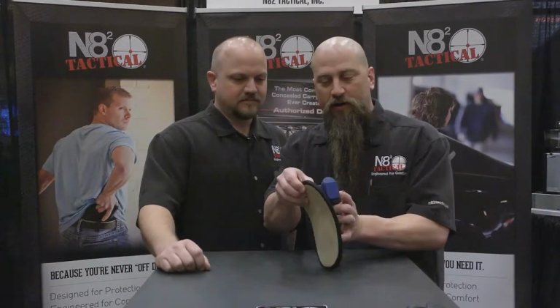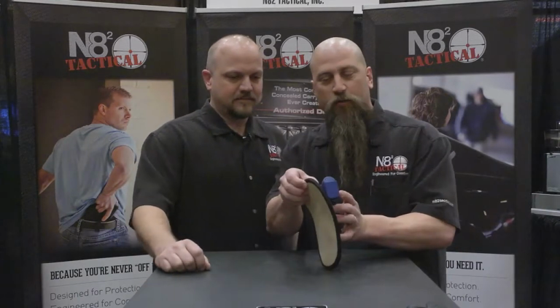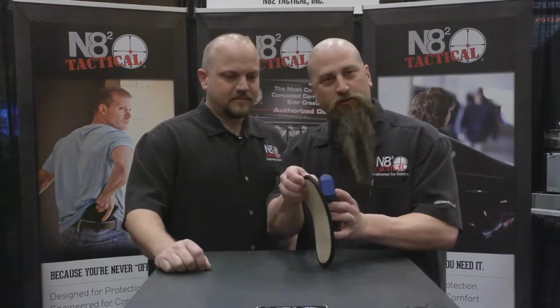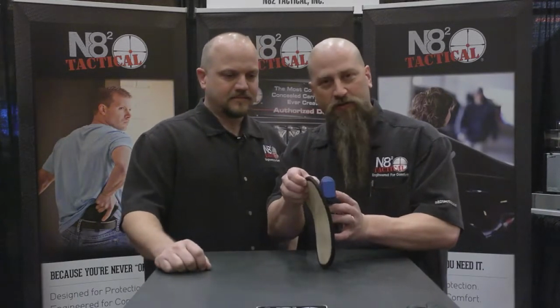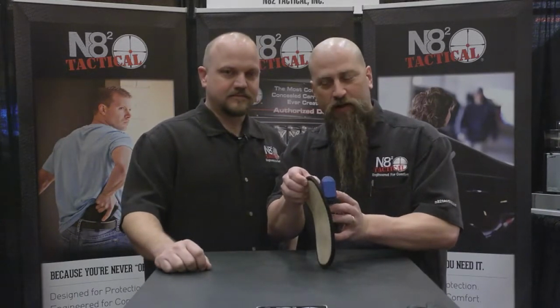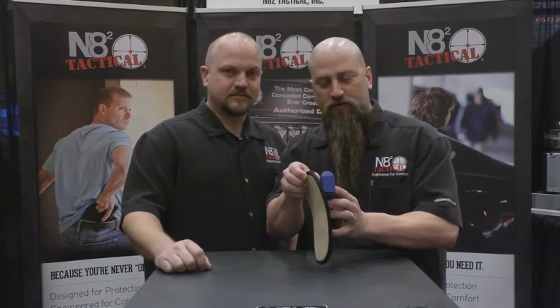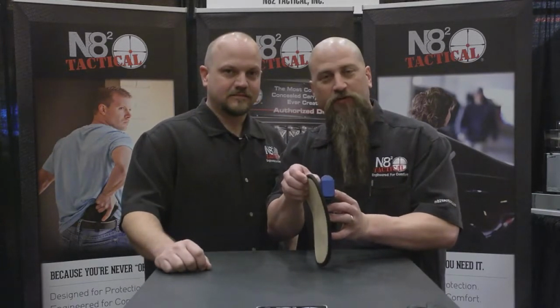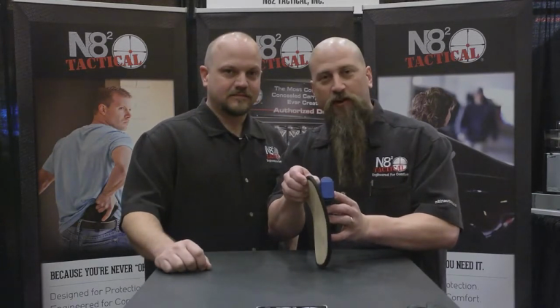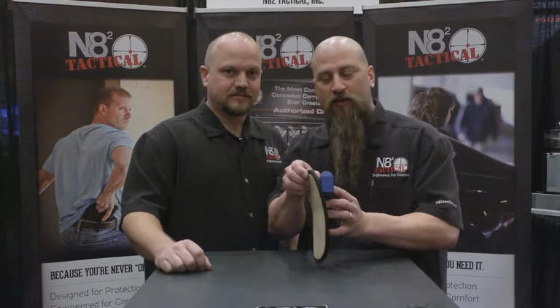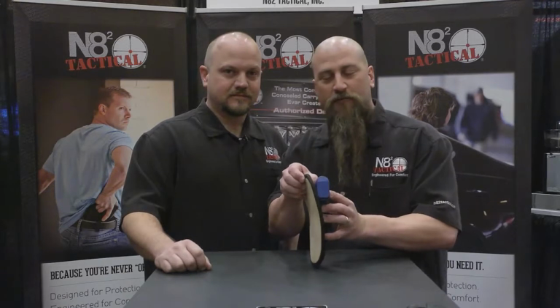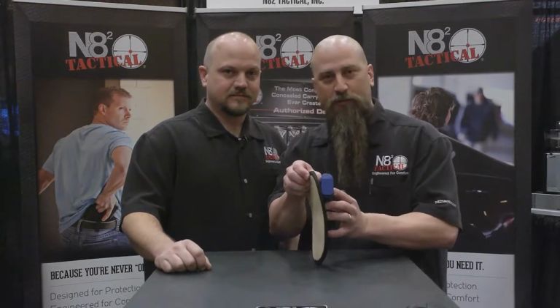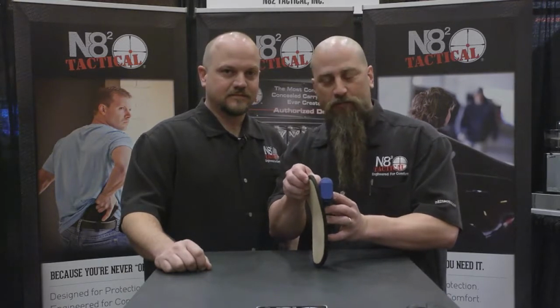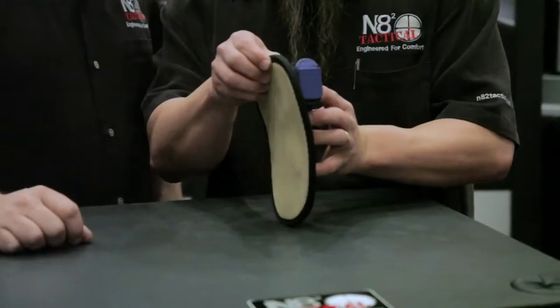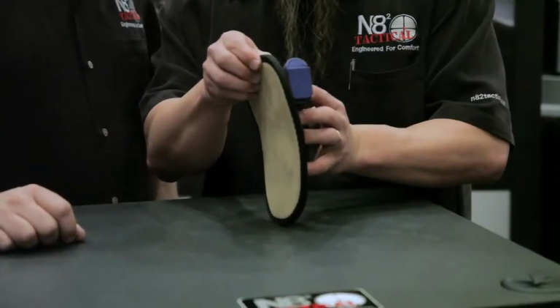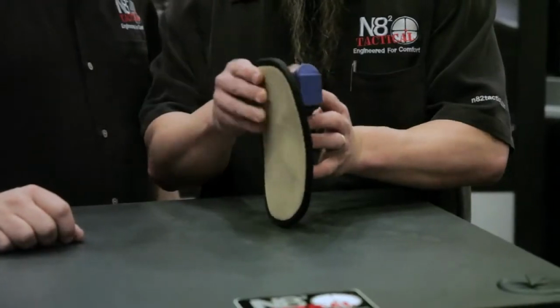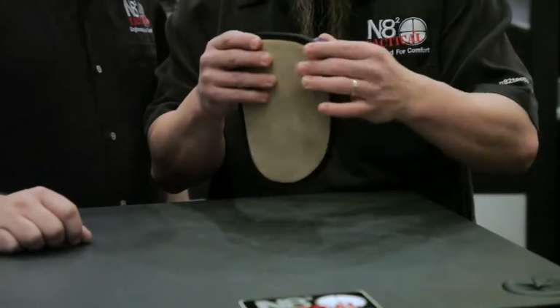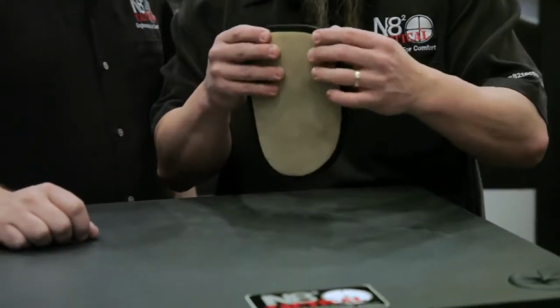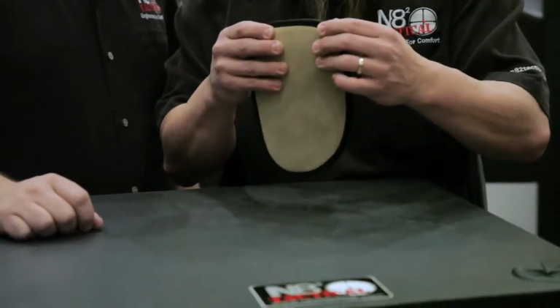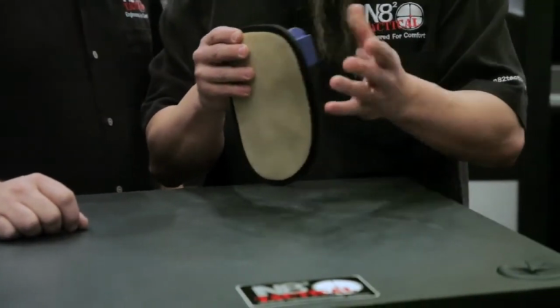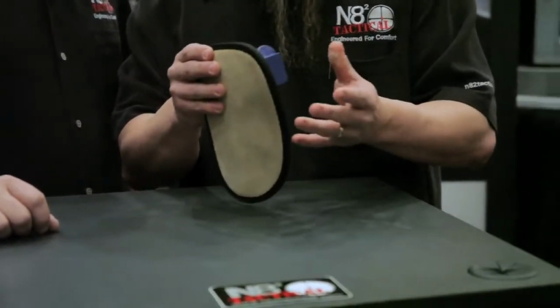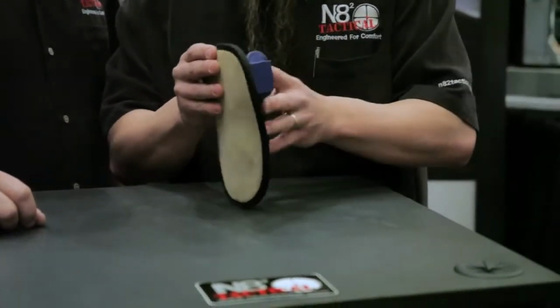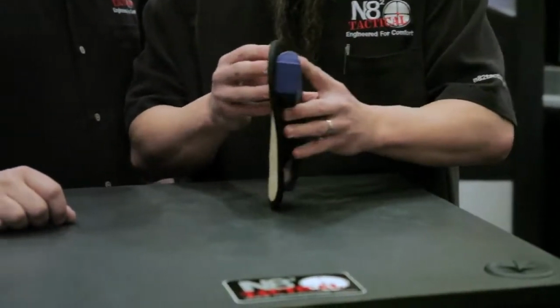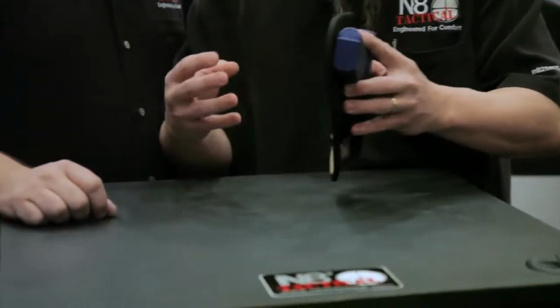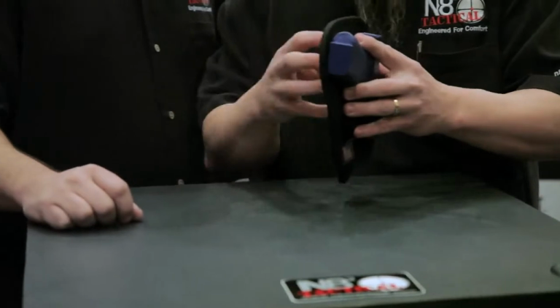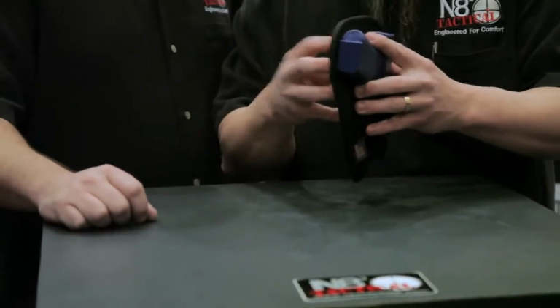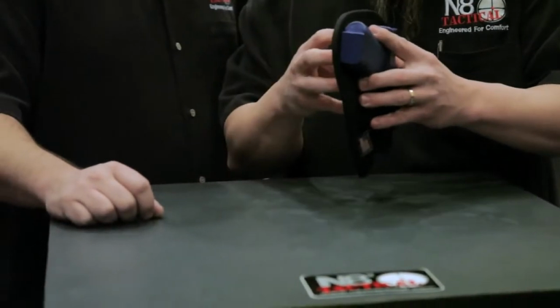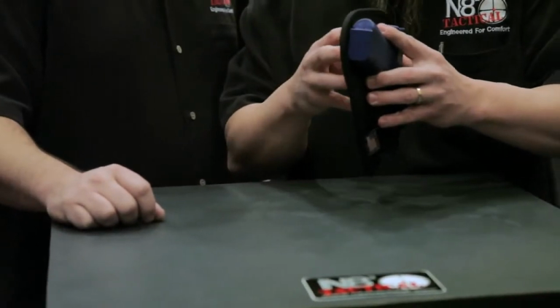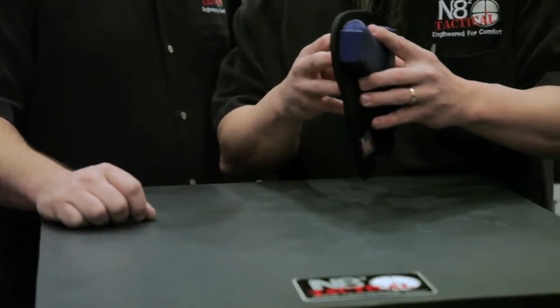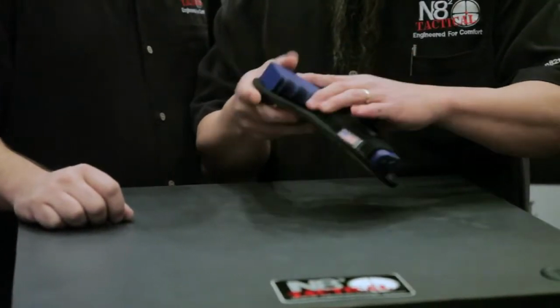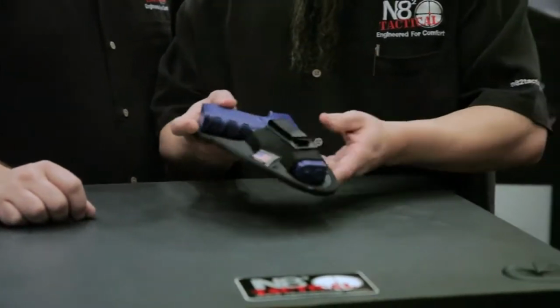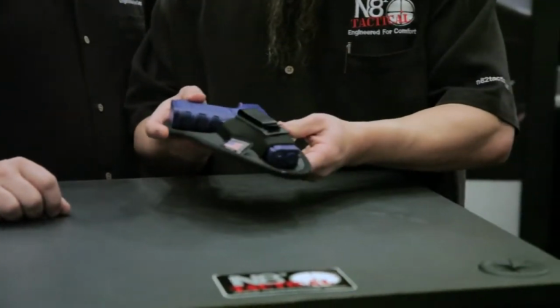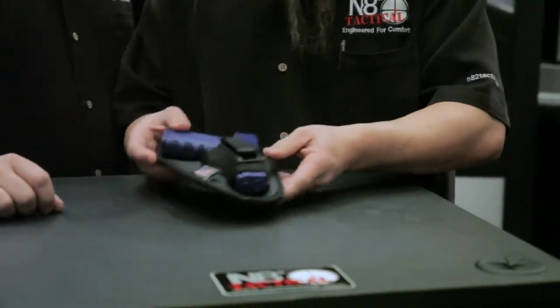Now in between these two pieces of leather, sandwiched in there, we have a layer of neoprene. What that neoprene does is give you some padding and makes it a lot more comfortable. It also keeps any skin oils from tracking through to the firearm itself.